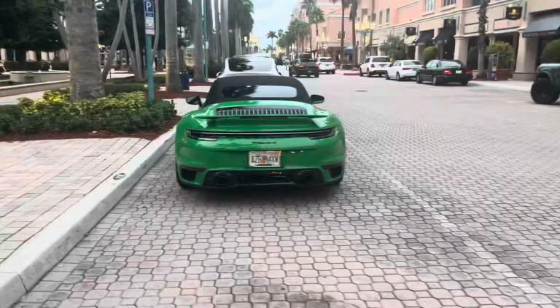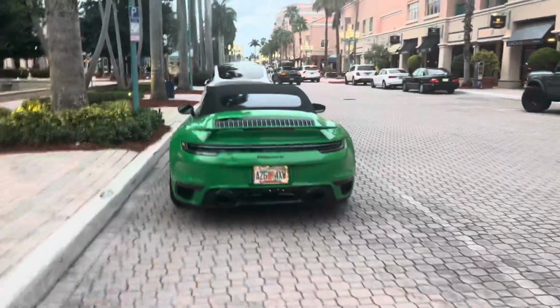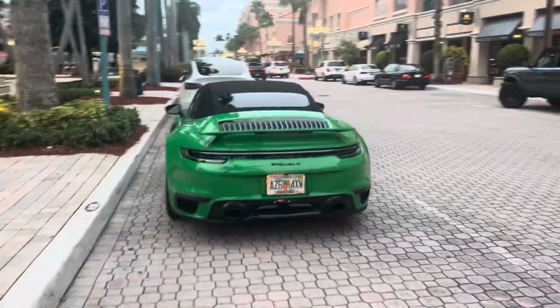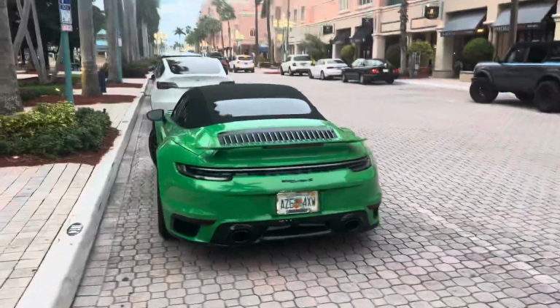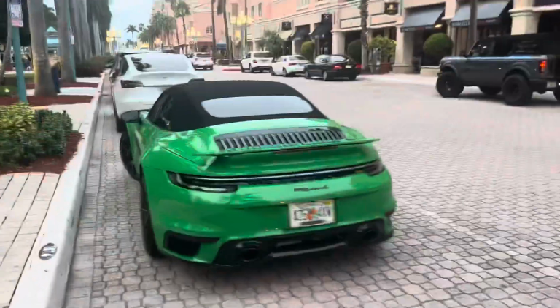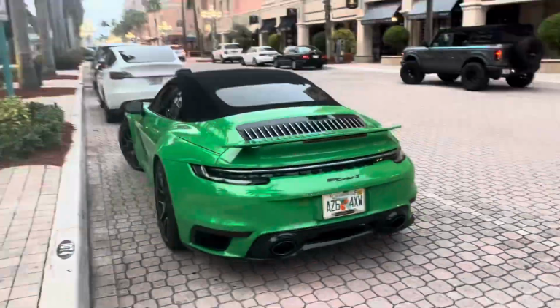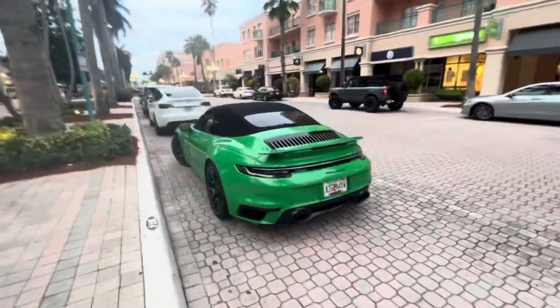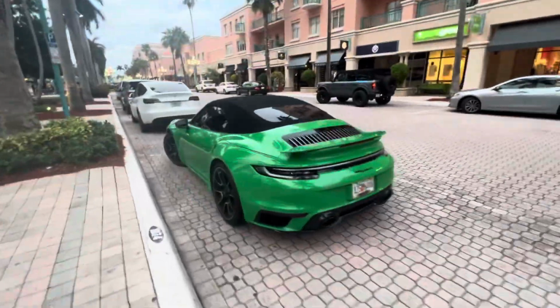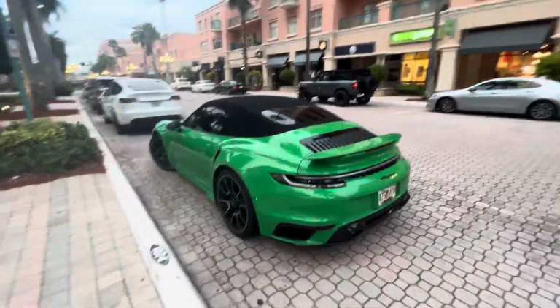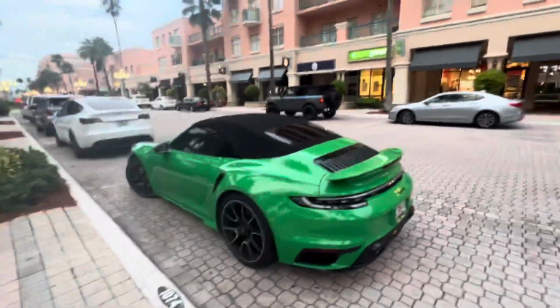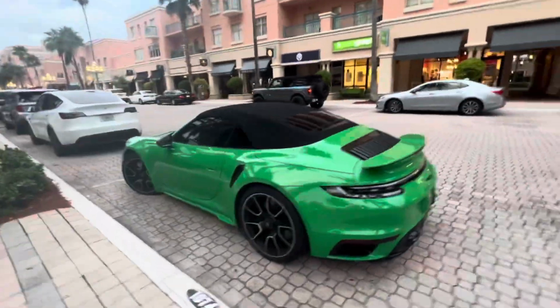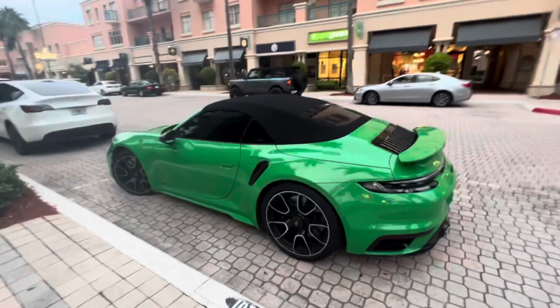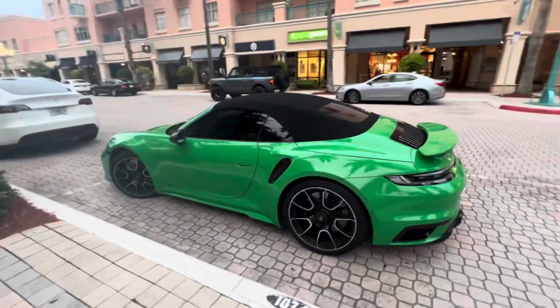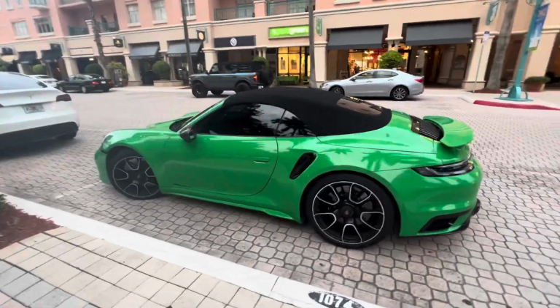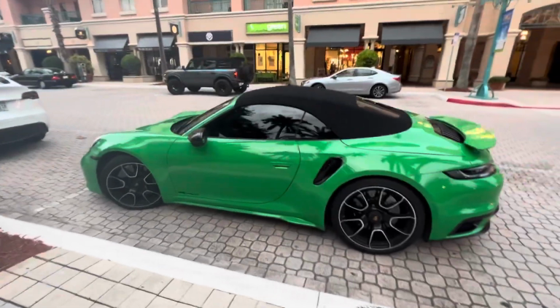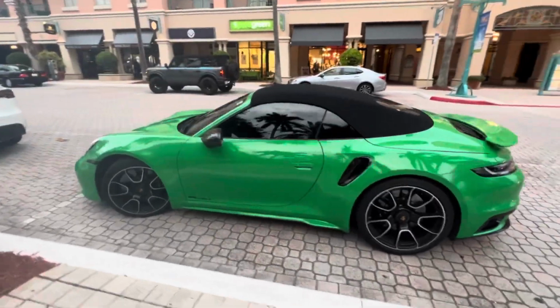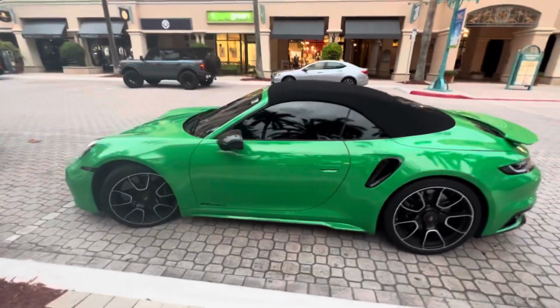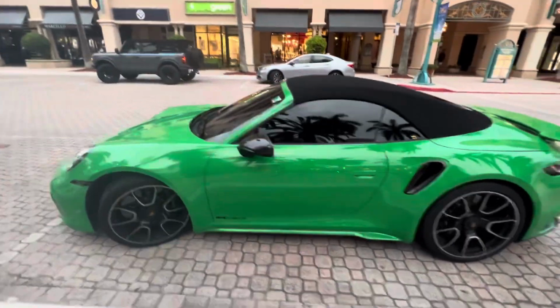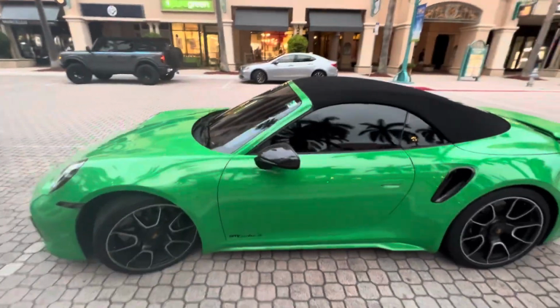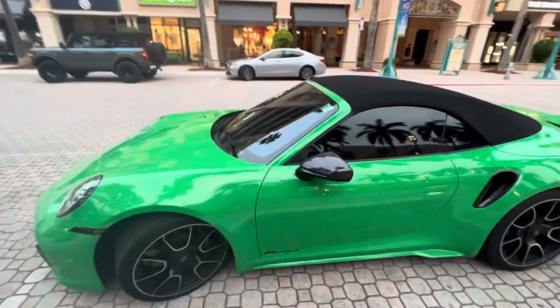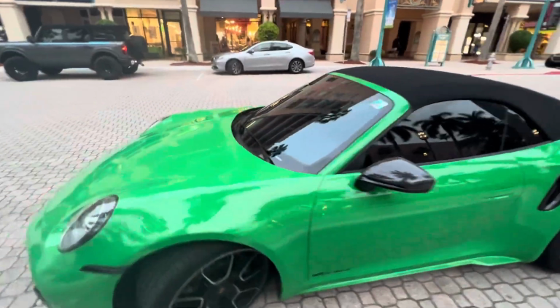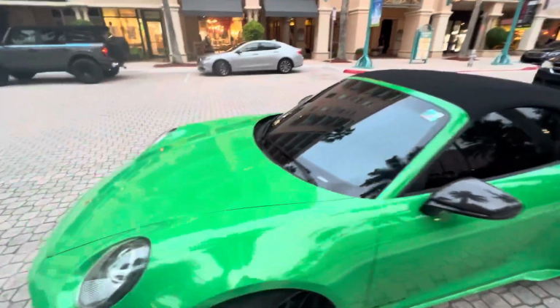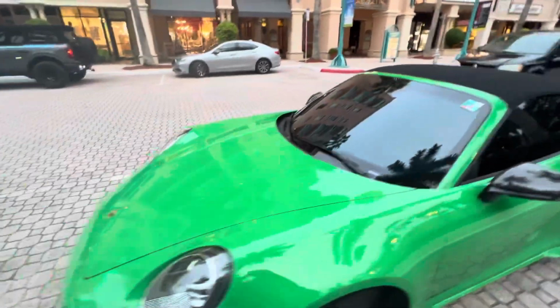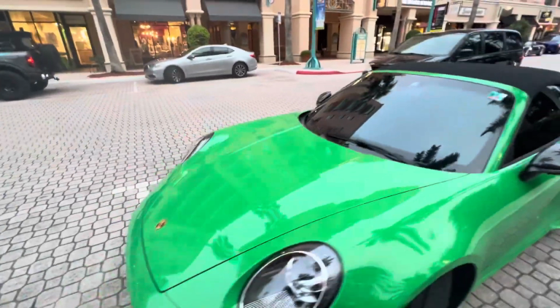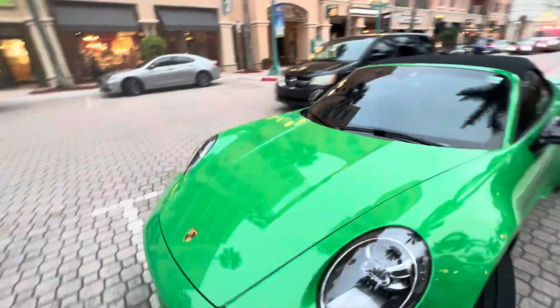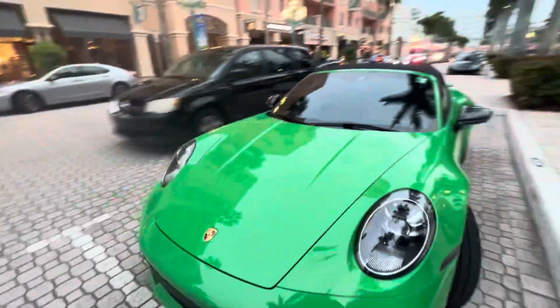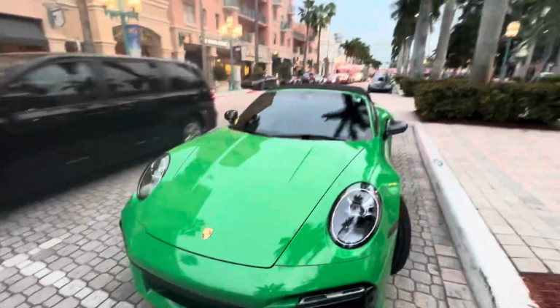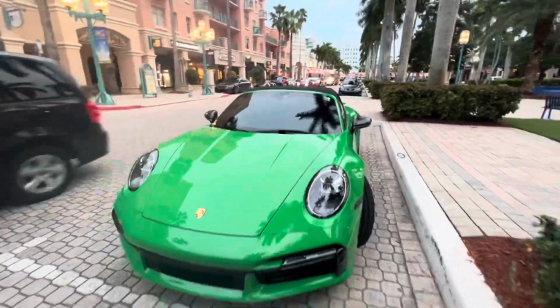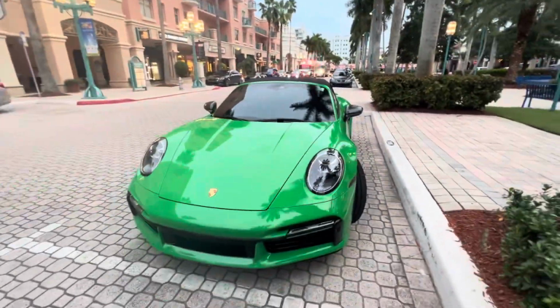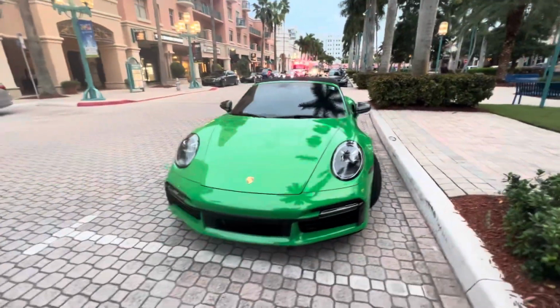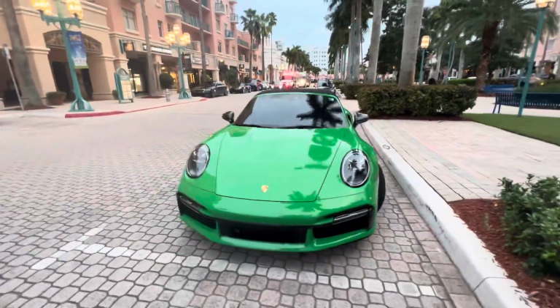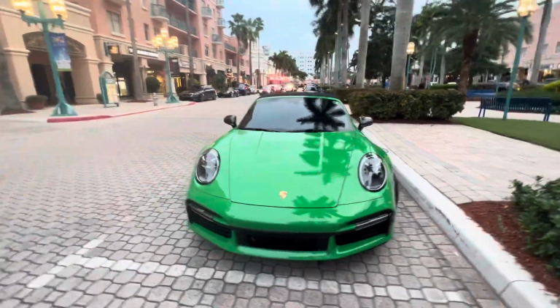I have to admit that green would not be my first choice for a Porsche 911 Turbo S, yet amazingly, it still looks no less striking. I don't know about you — what do you think of this? Put it in the comments: would you get this car in green?